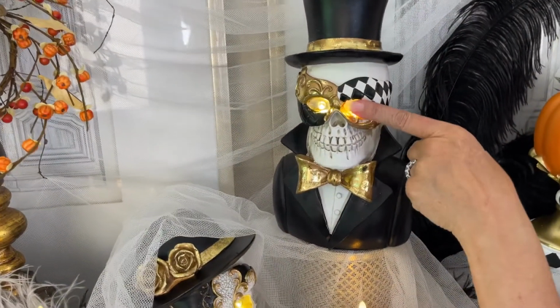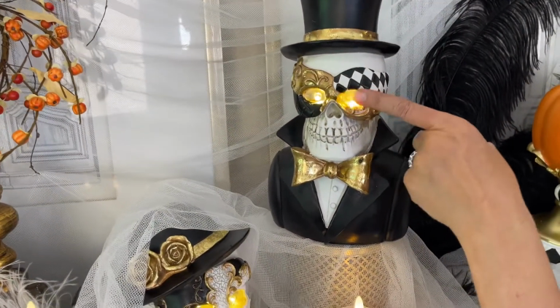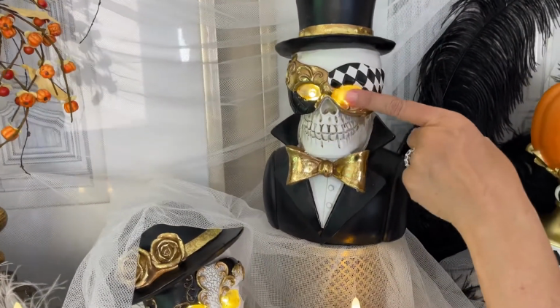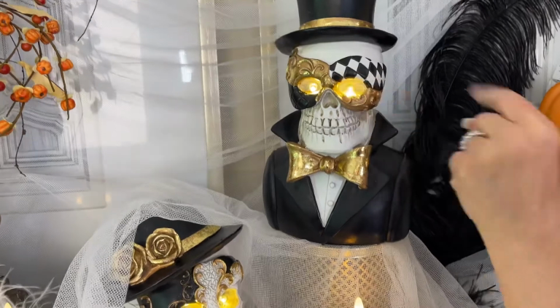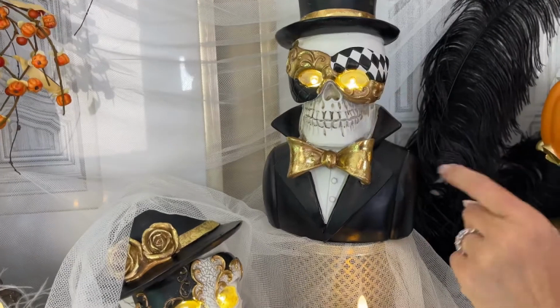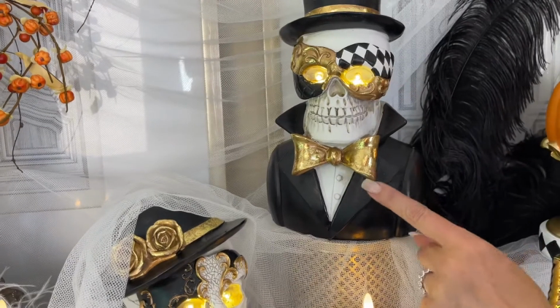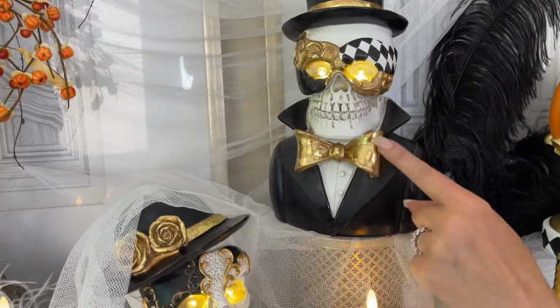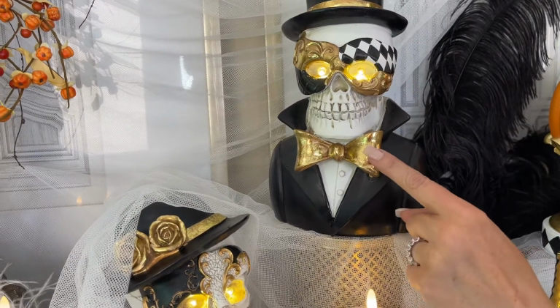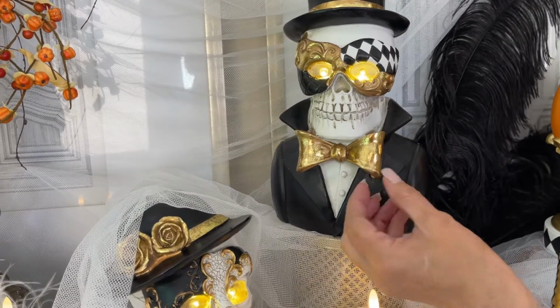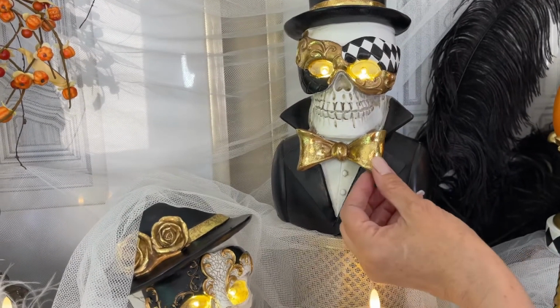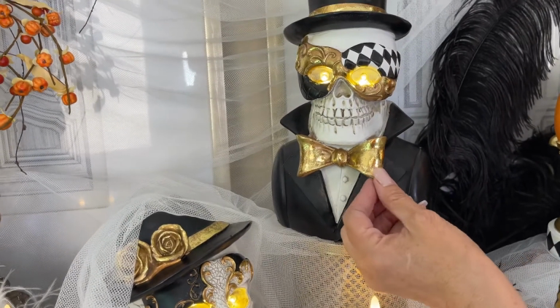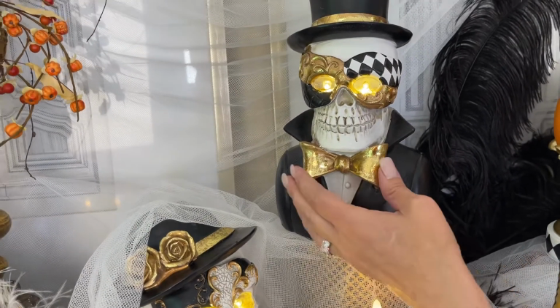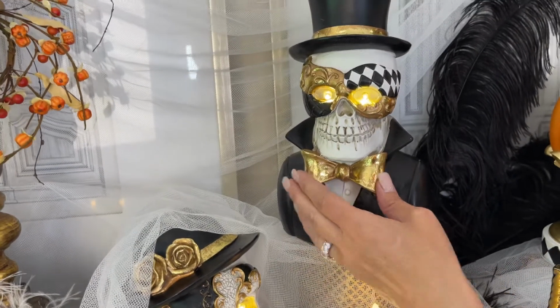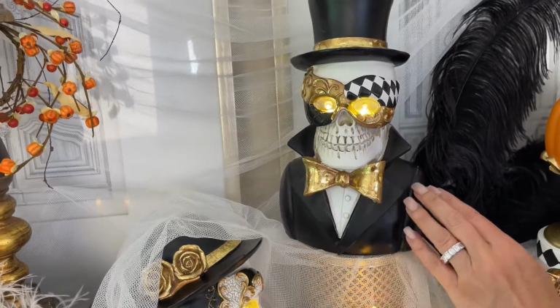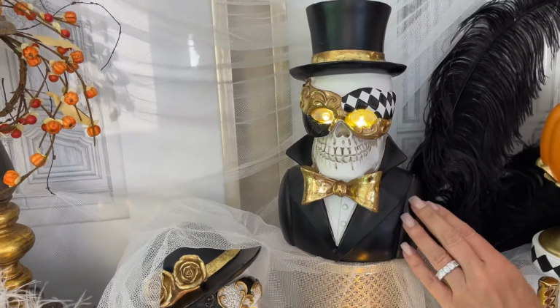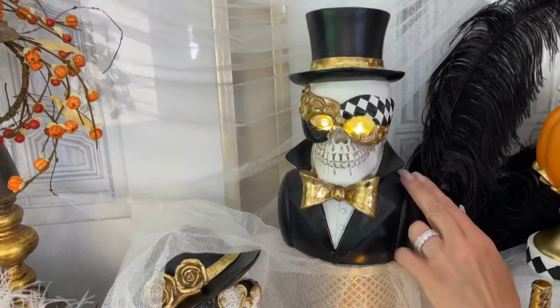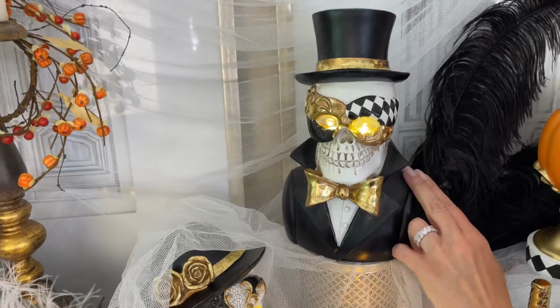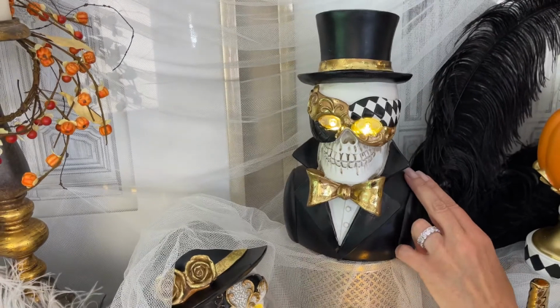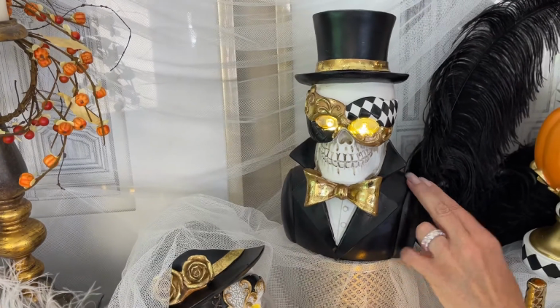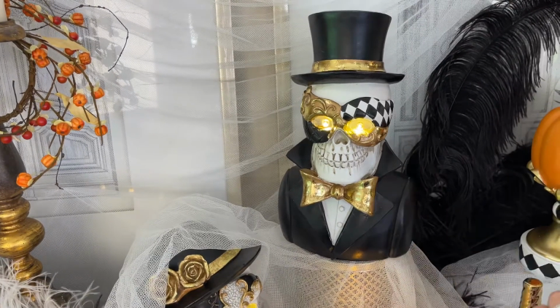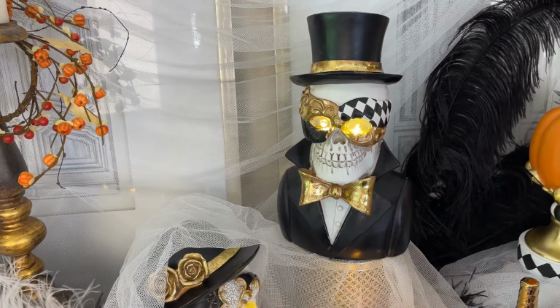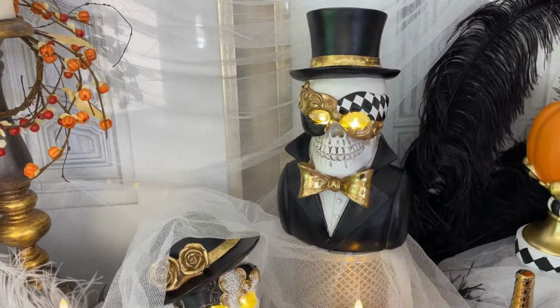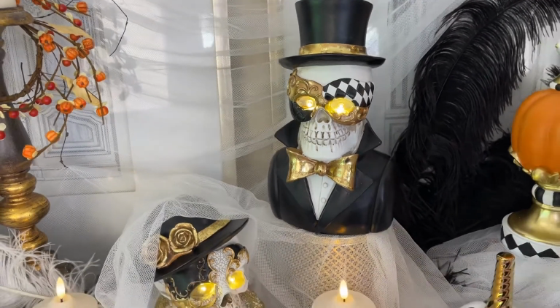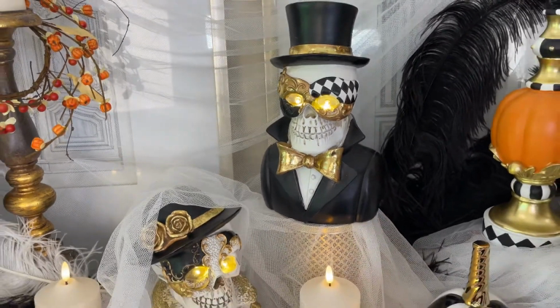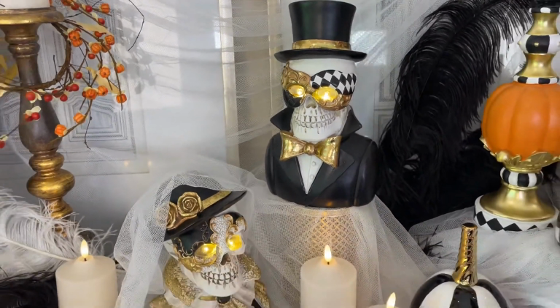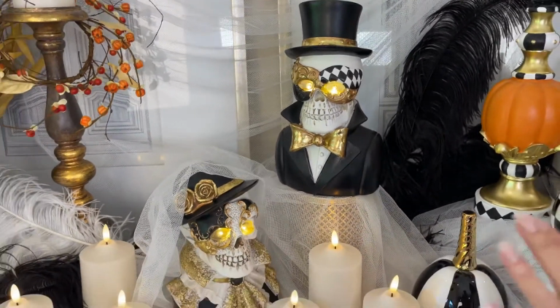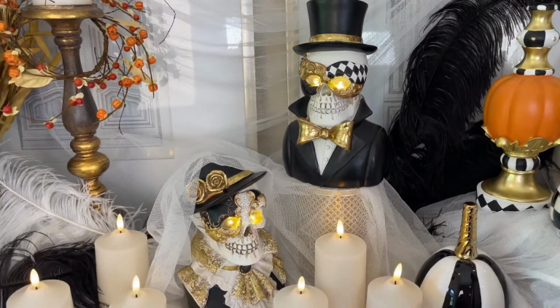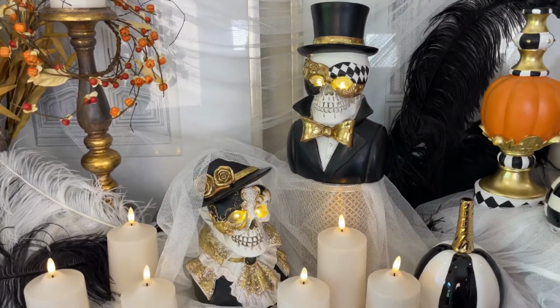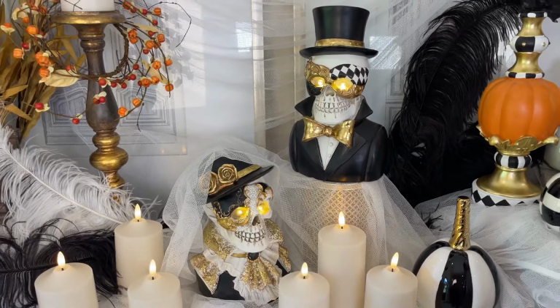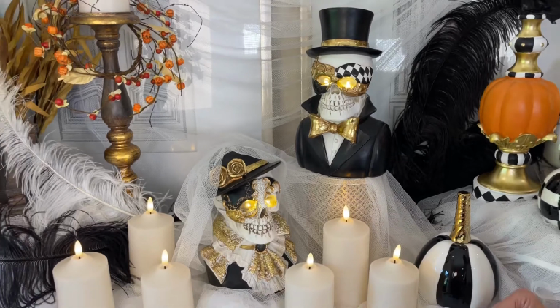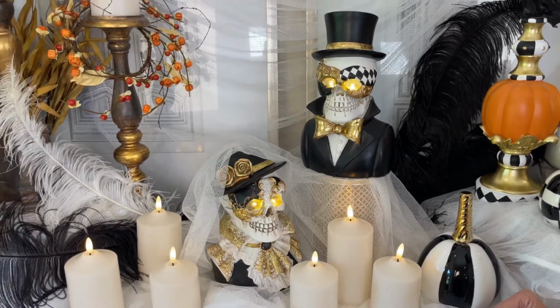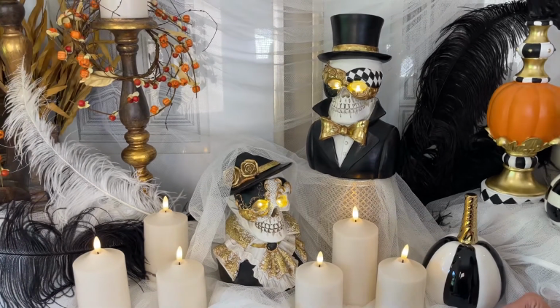The LED eyes are very bright, just so you know — very bright. Then it comes down into a gold bow tie and the dapper black jacket. How fabulous is that? This skeleton is really making the most of Halloween.